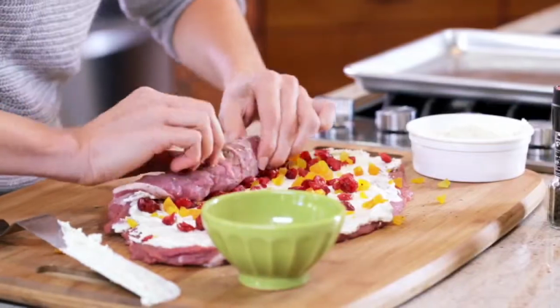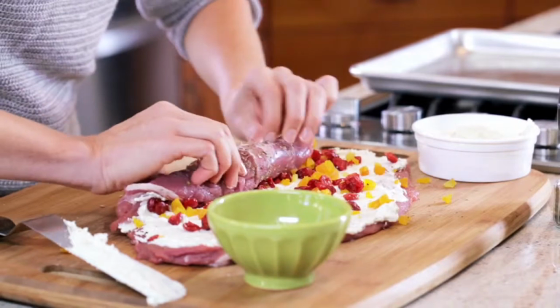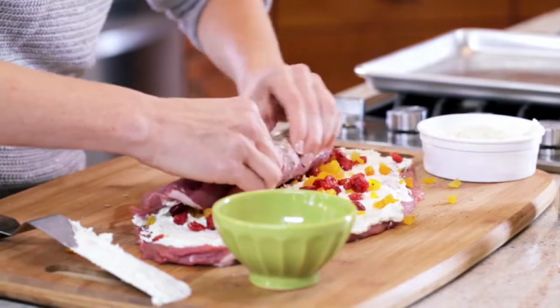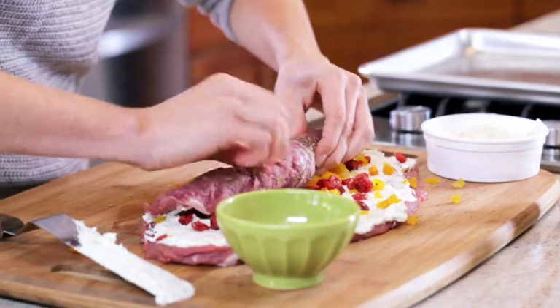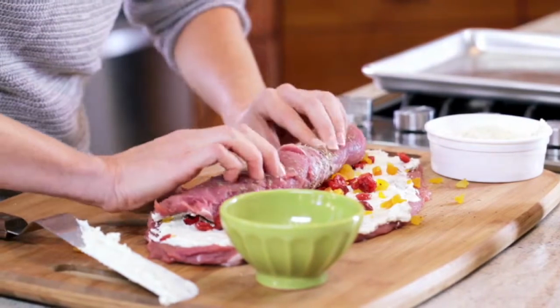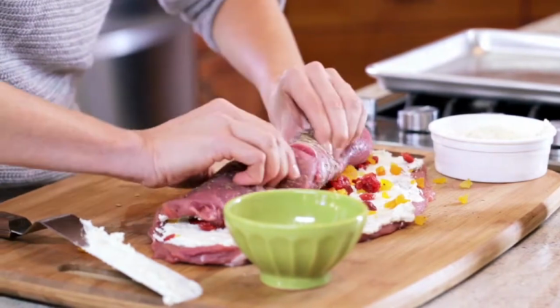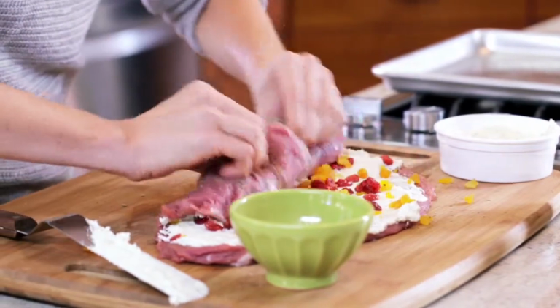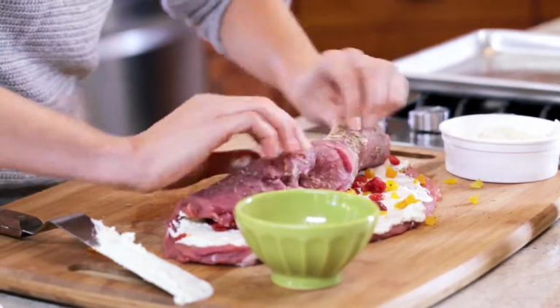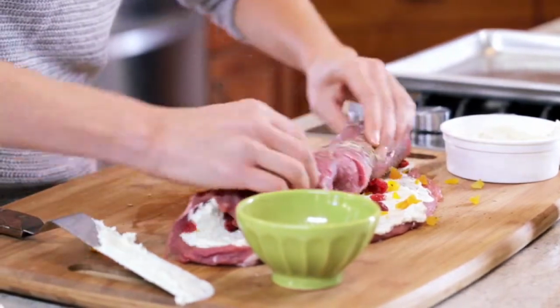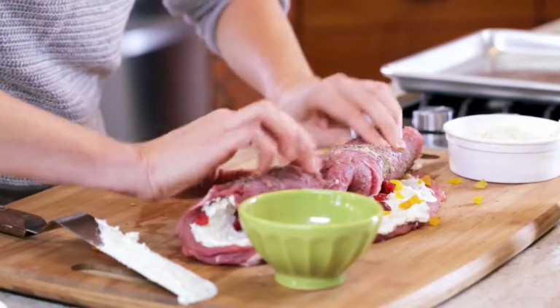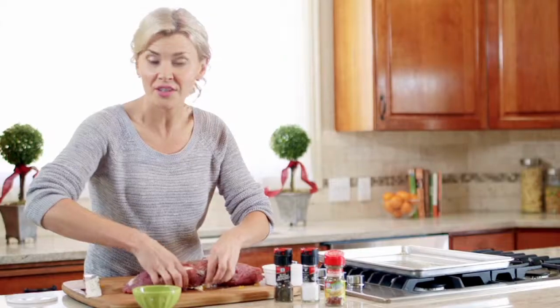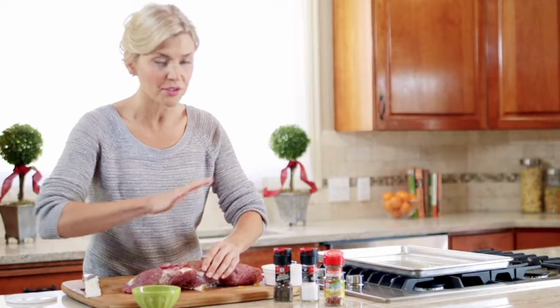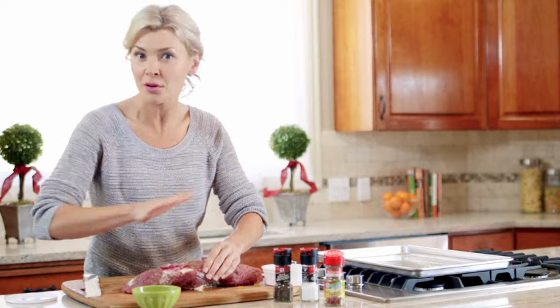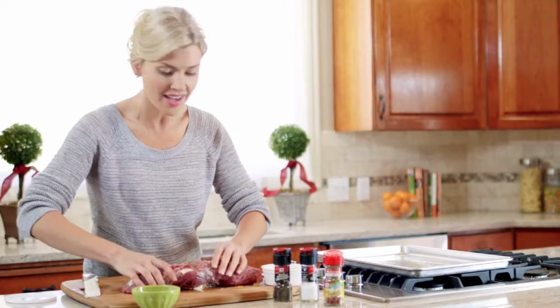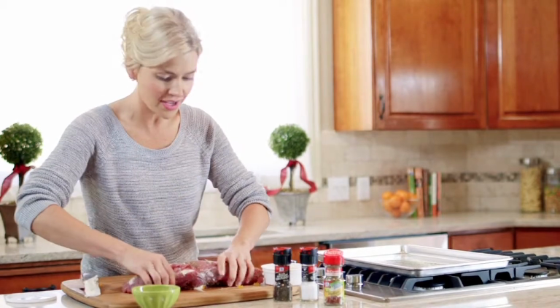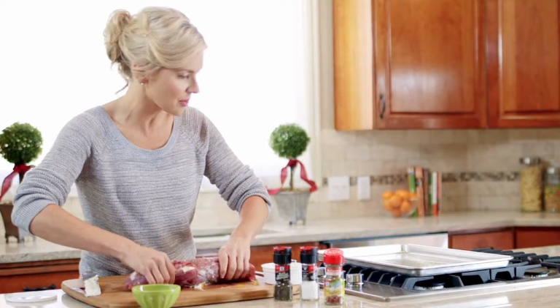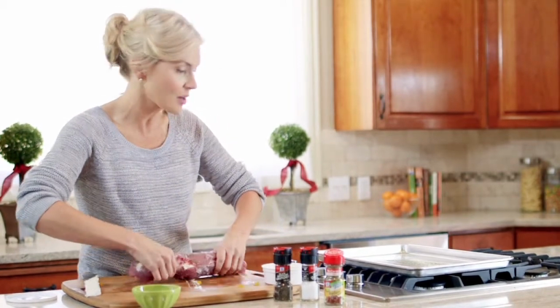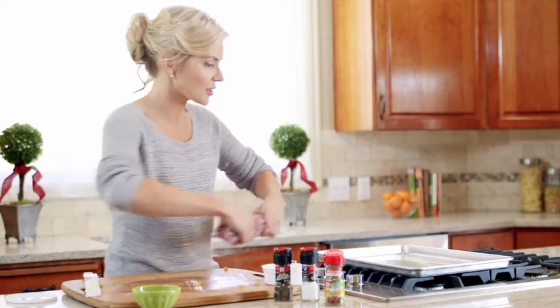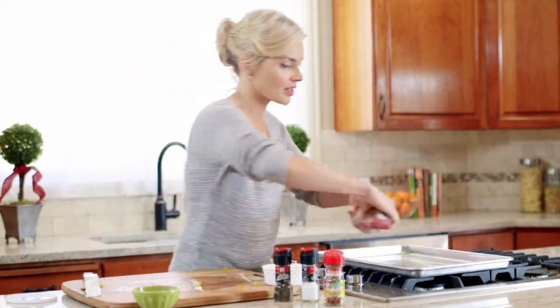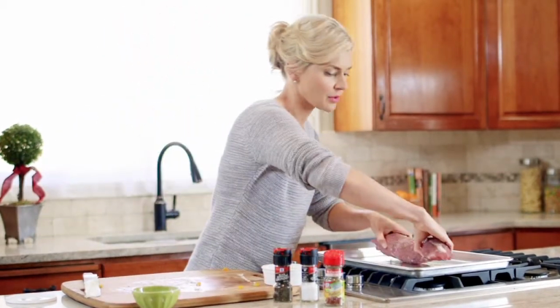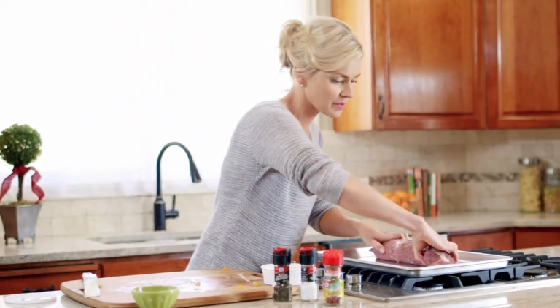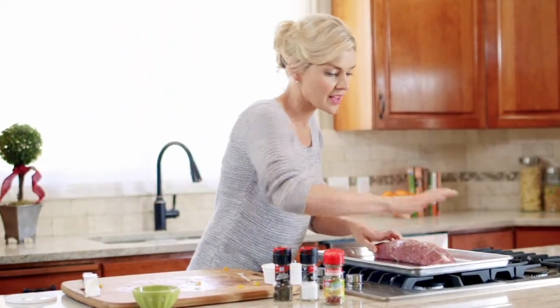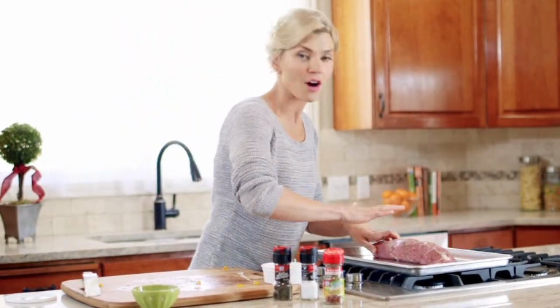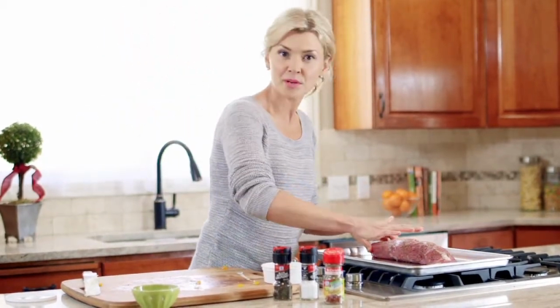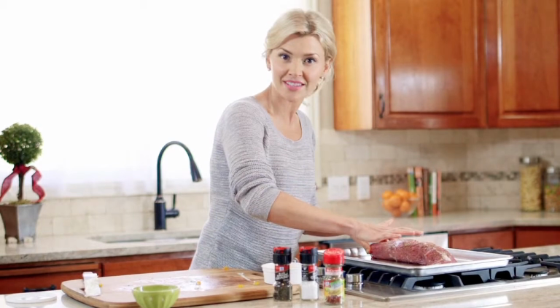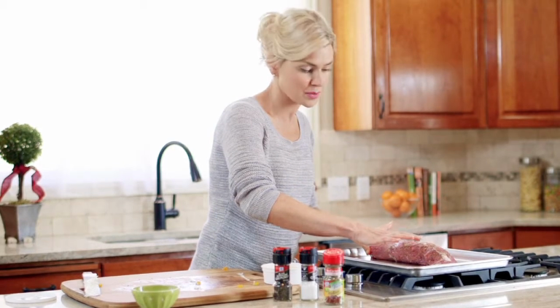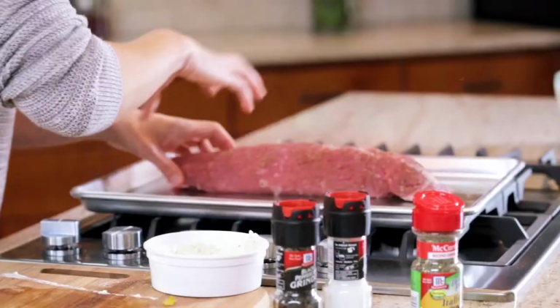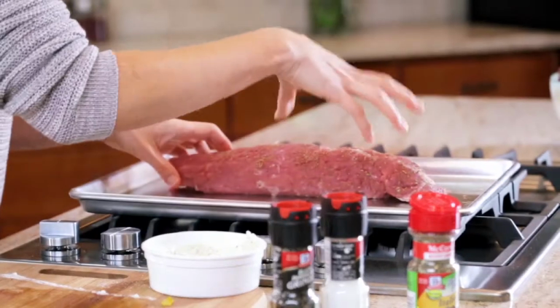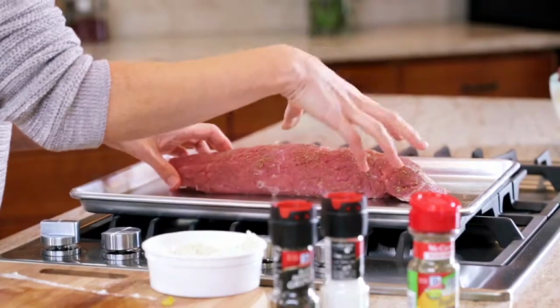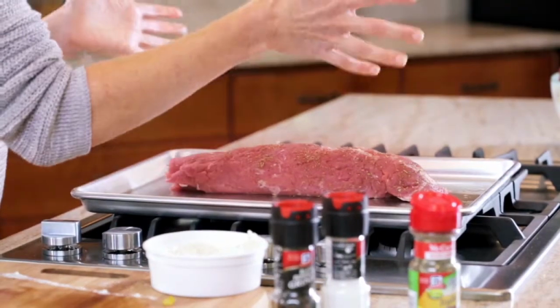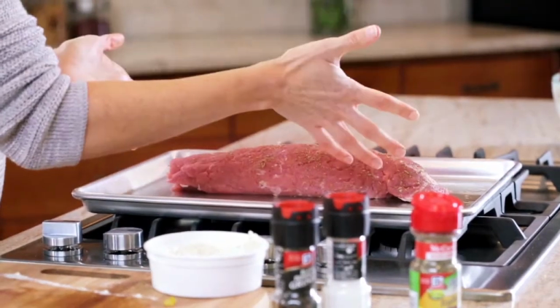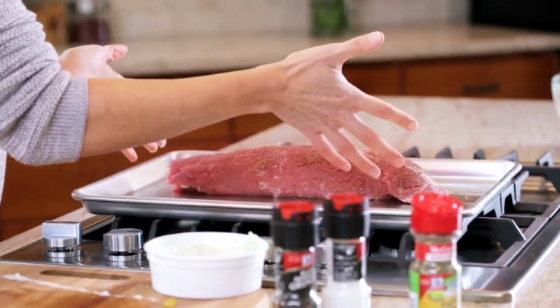The cheese not only adds a lot of flavor but it's going to help our pork stick together as it cooks, so we don't need any toothpicks or twine. We're just going to put it on a shallow roasting pan that's already been sprayed with nonstick cooking spray, seam side down, so it's going to bake right like that.